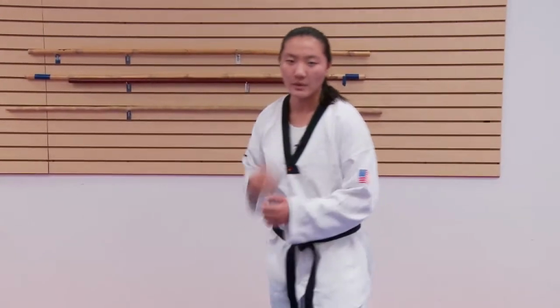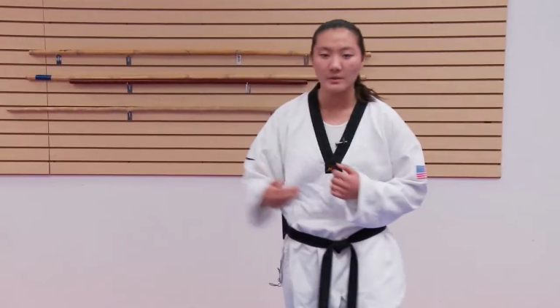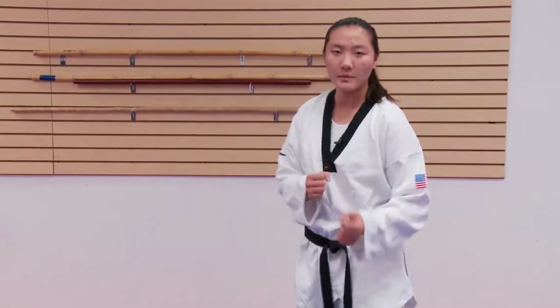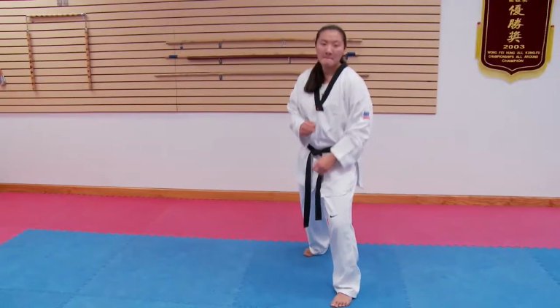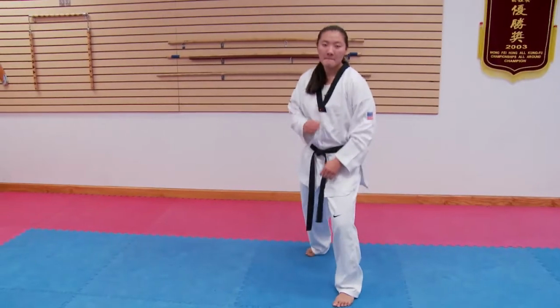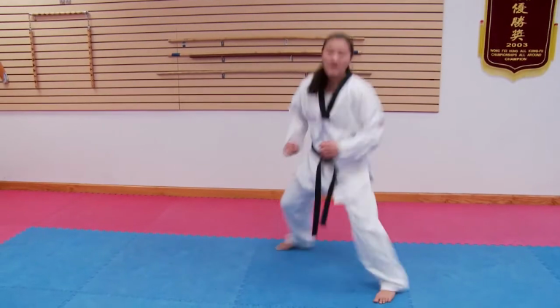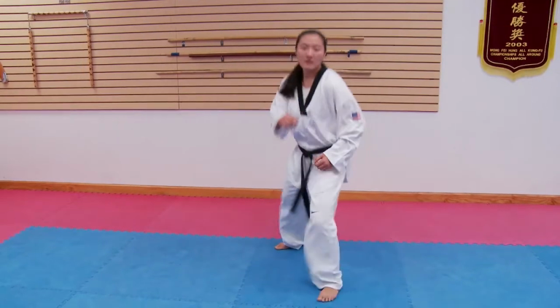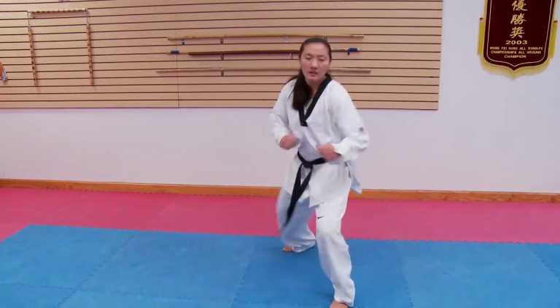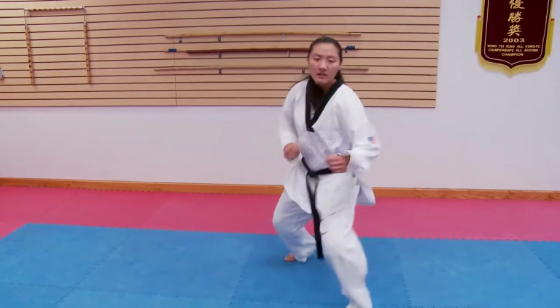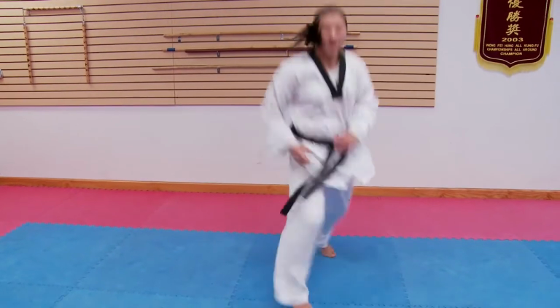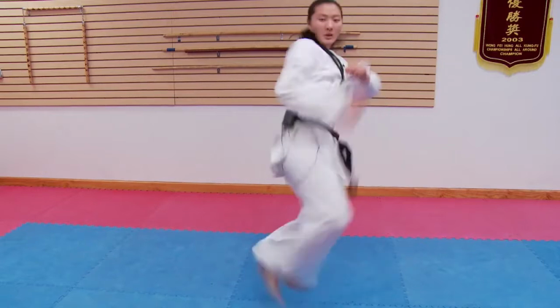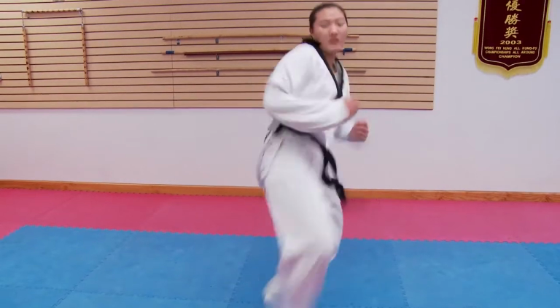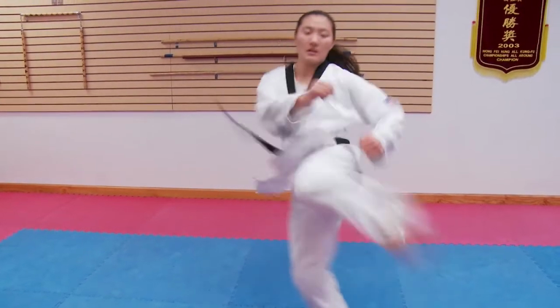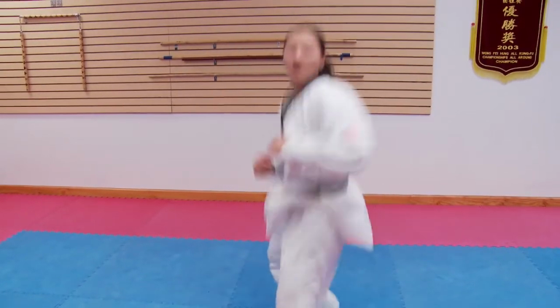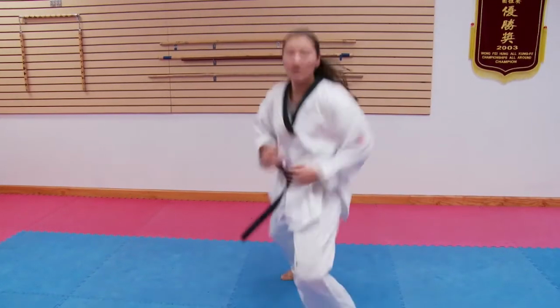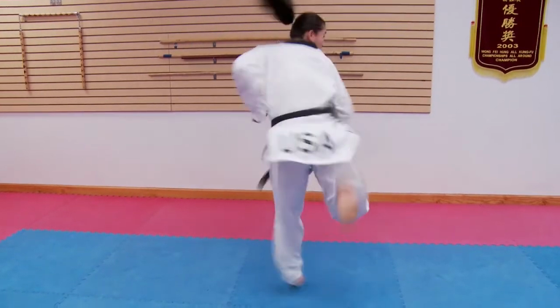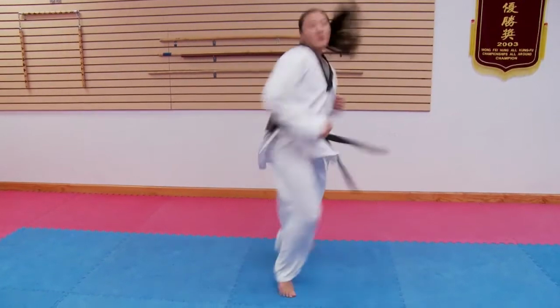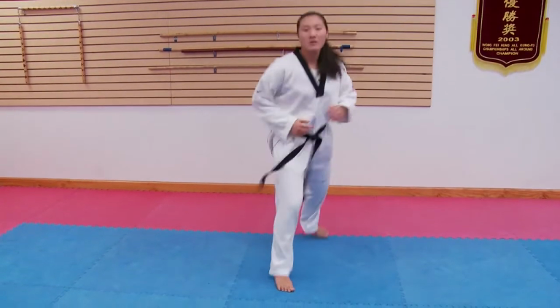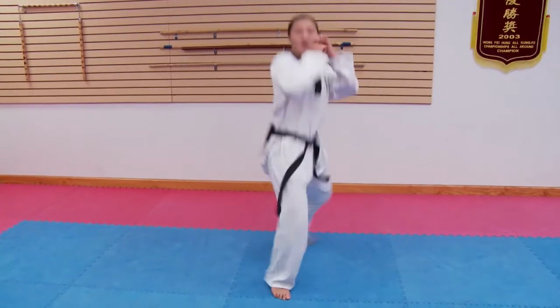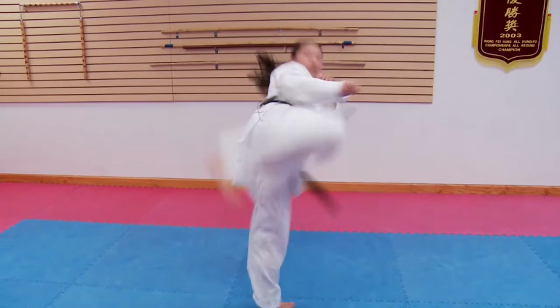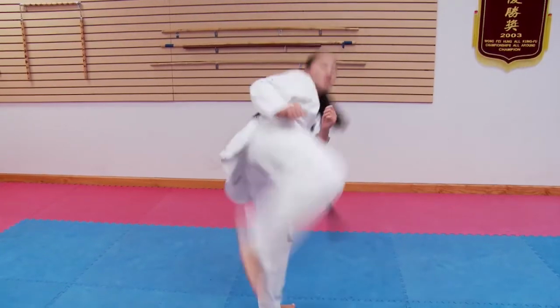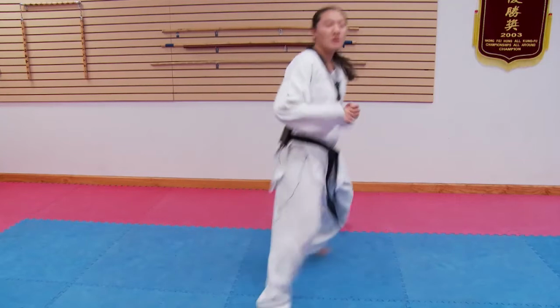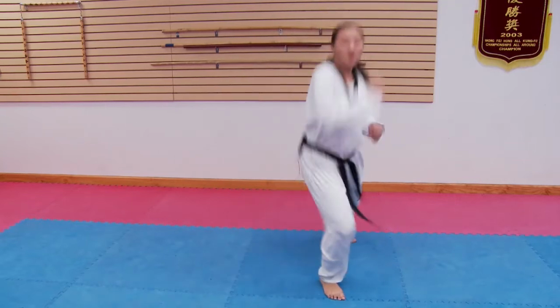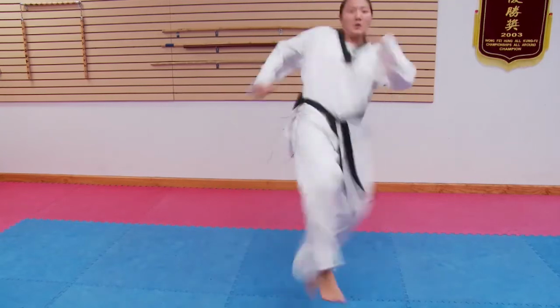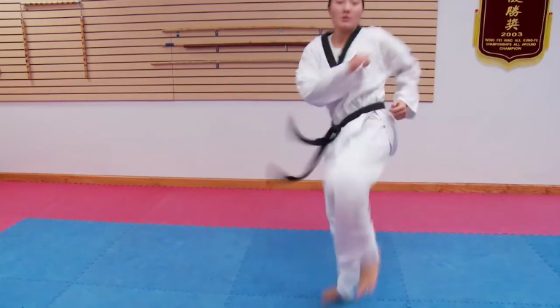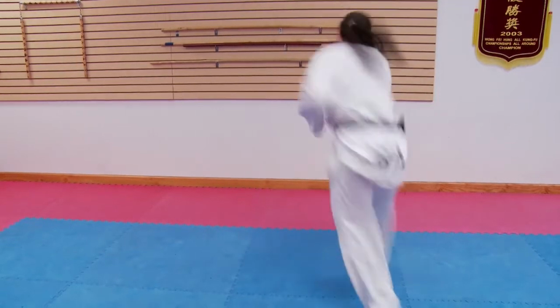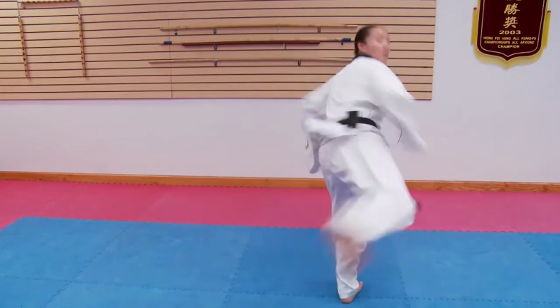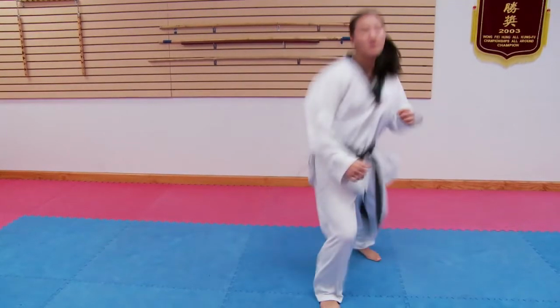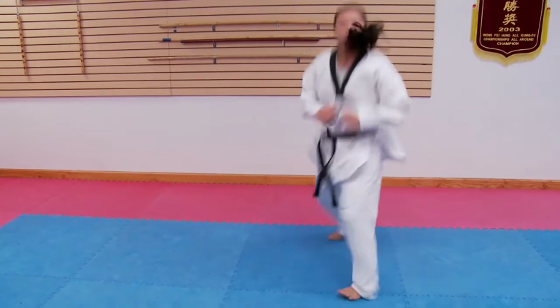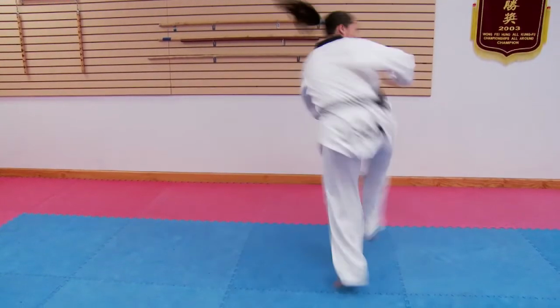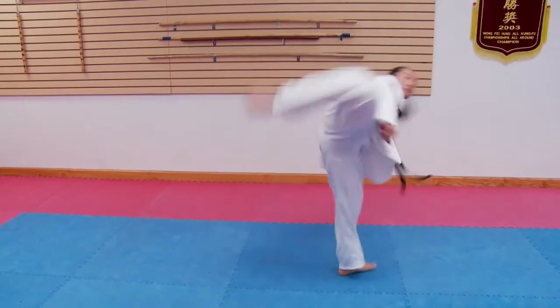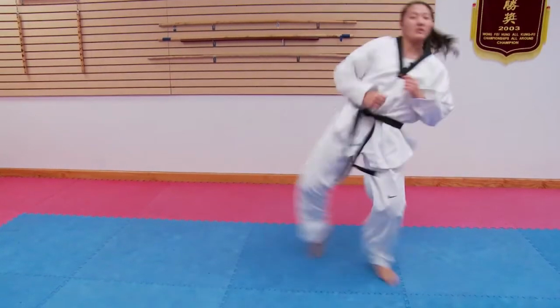You want to visualize an opponent in front of you. You can do that 15-20 minutes a day and it'll greatly improve your reaction time.